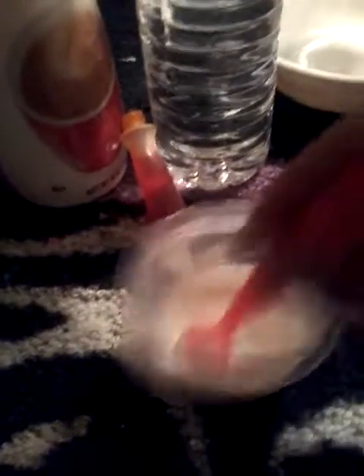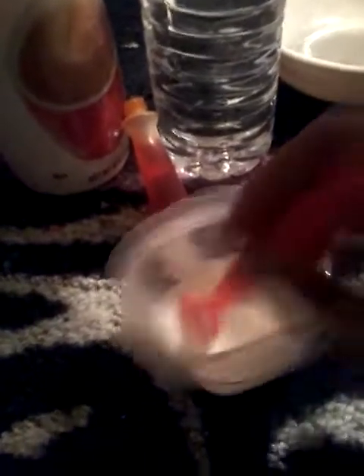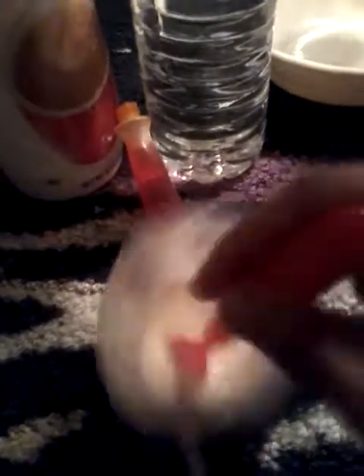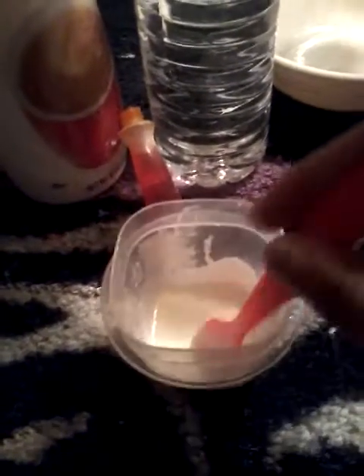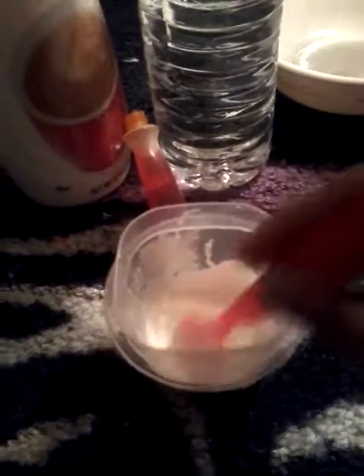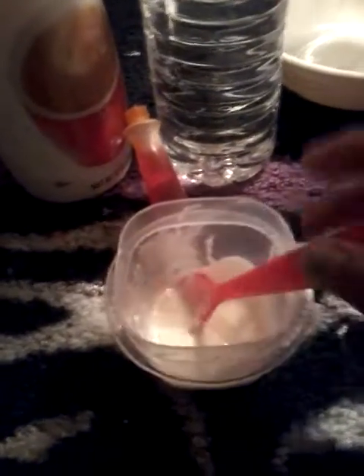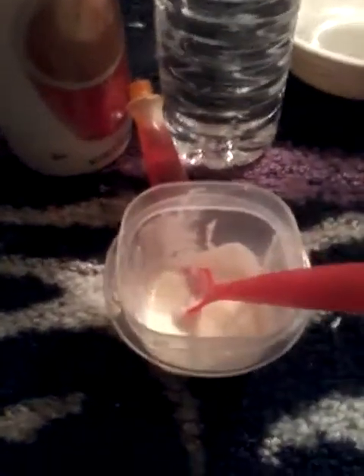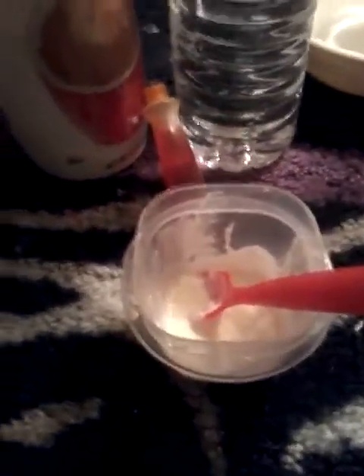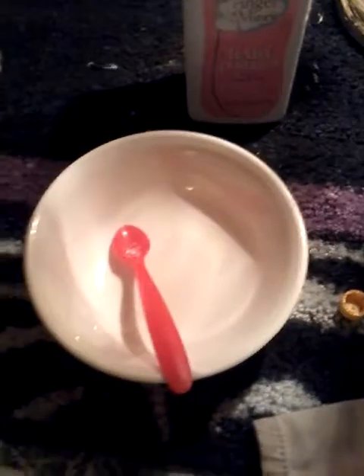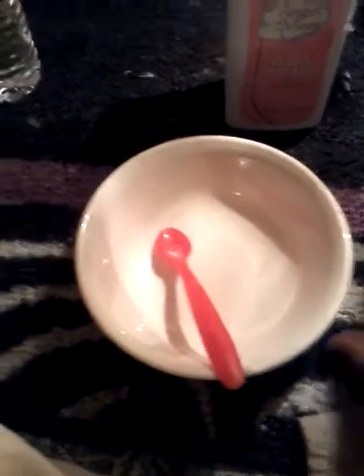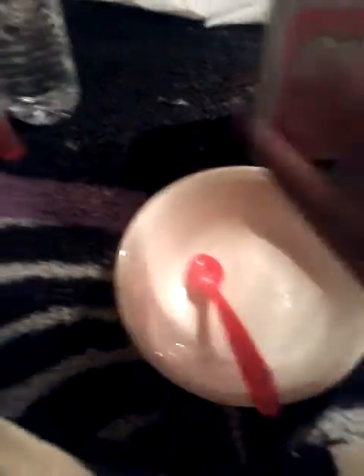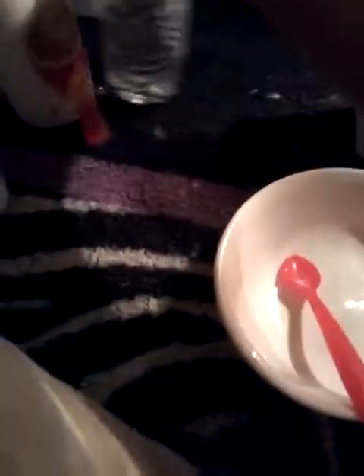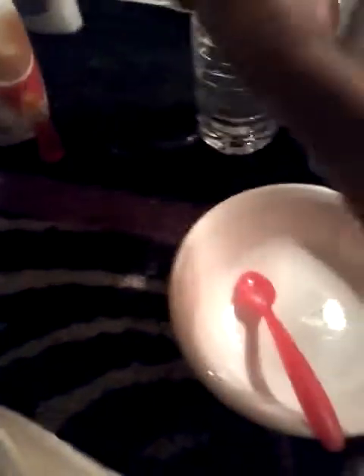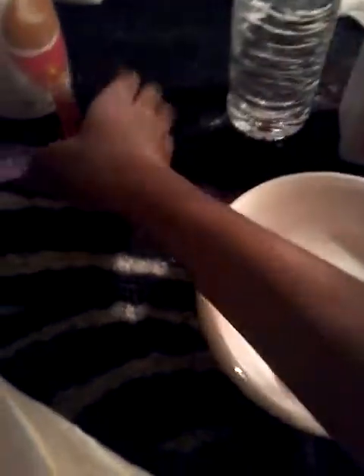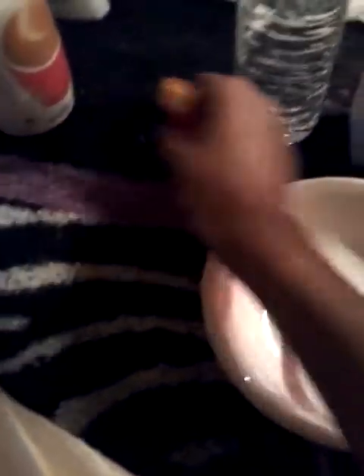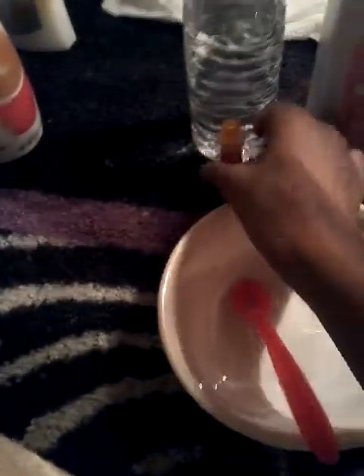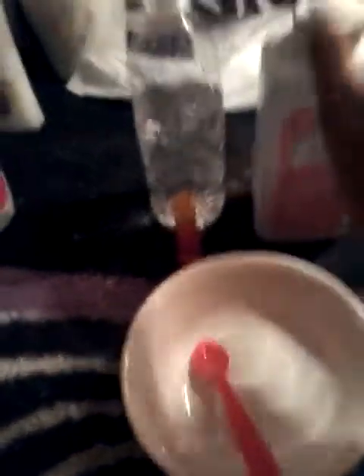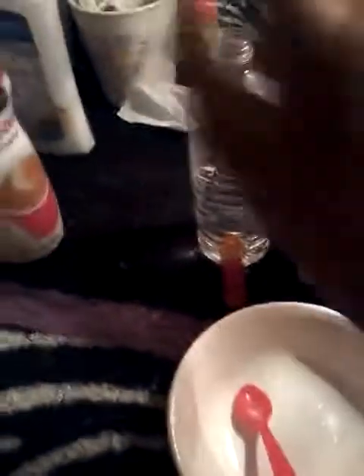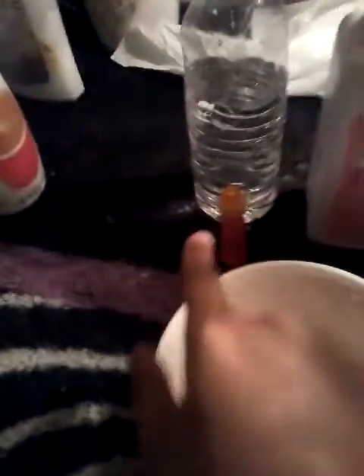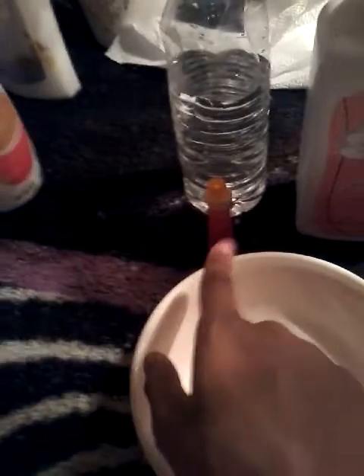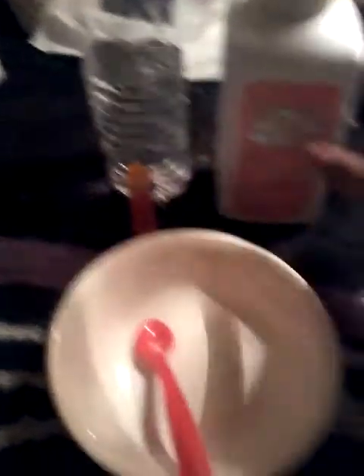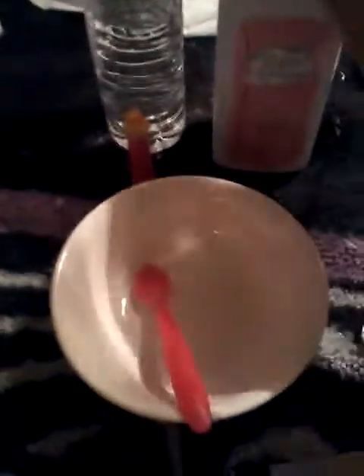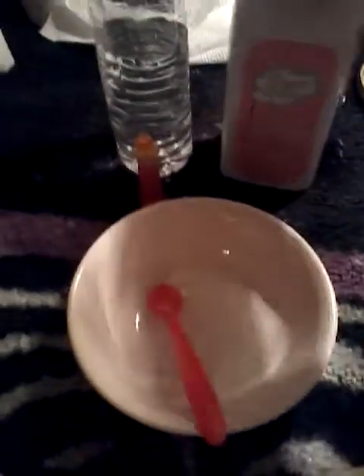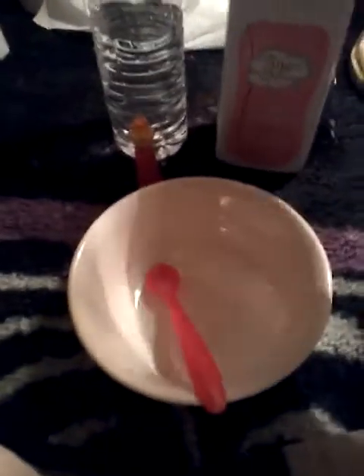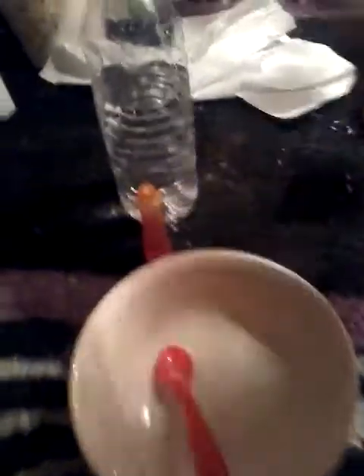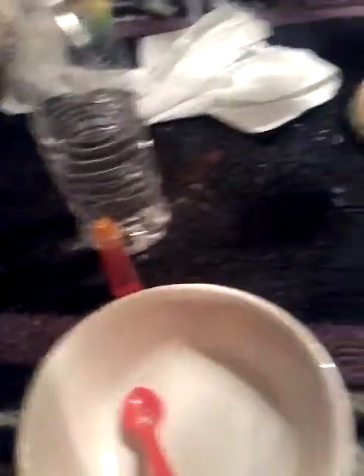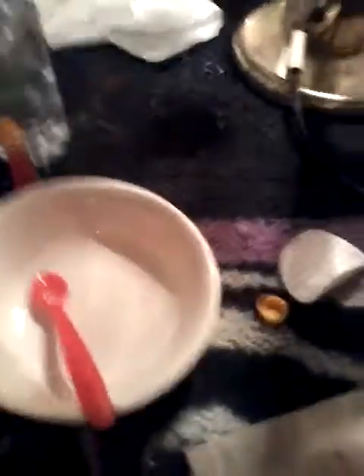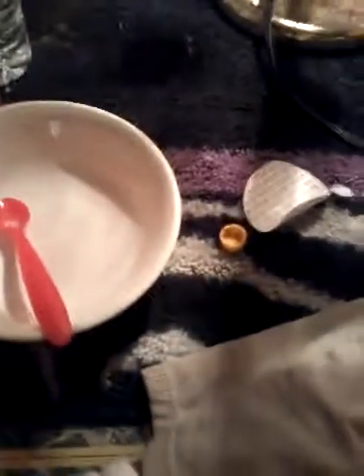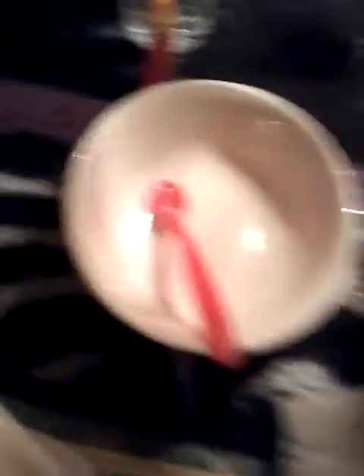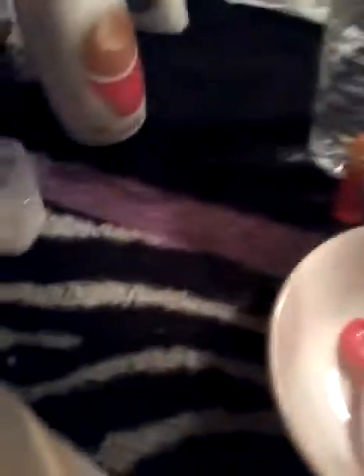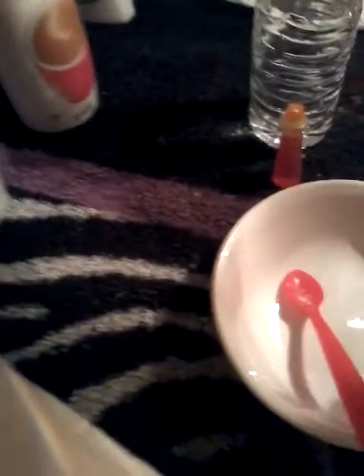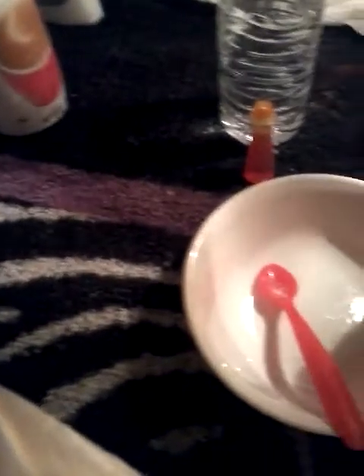Now I'm going to show you guys the other way you can make it. For this method, all you need is powder, water, and a spoon to mix it up.